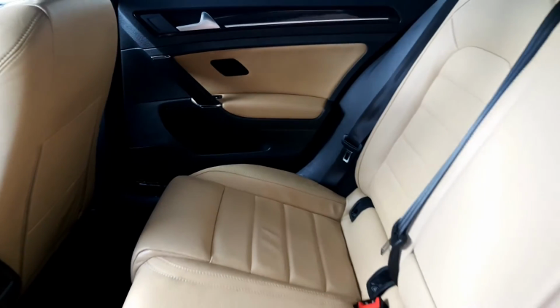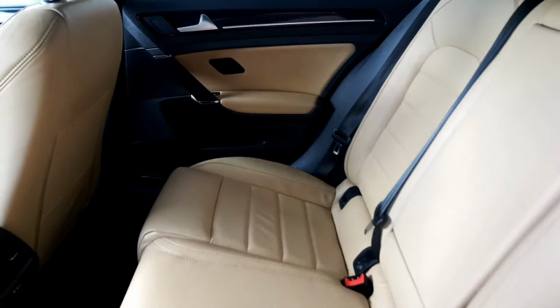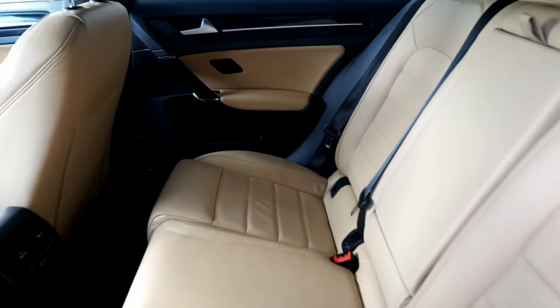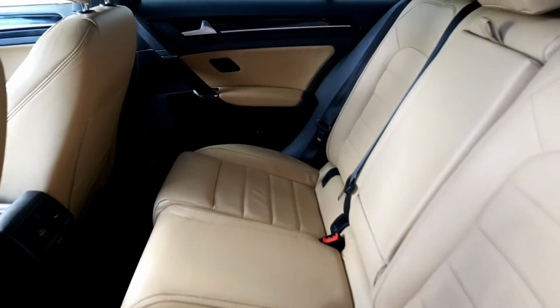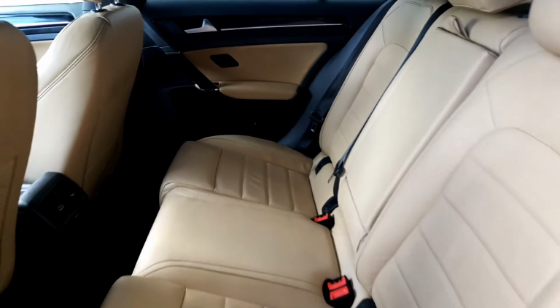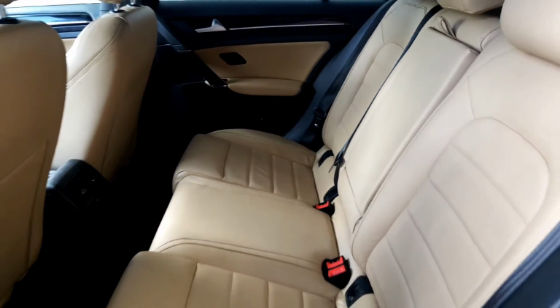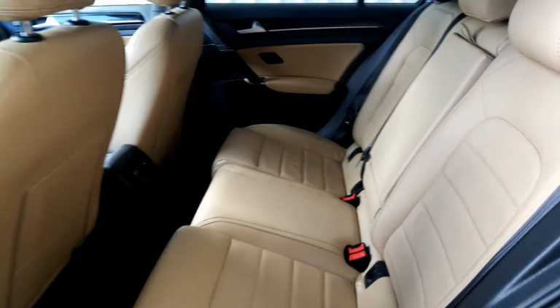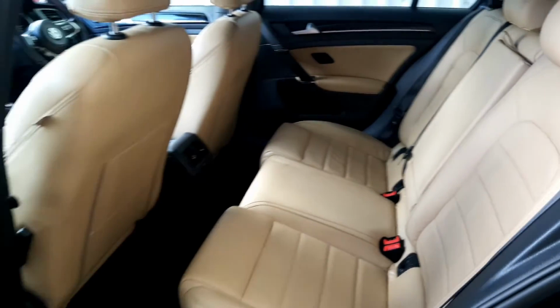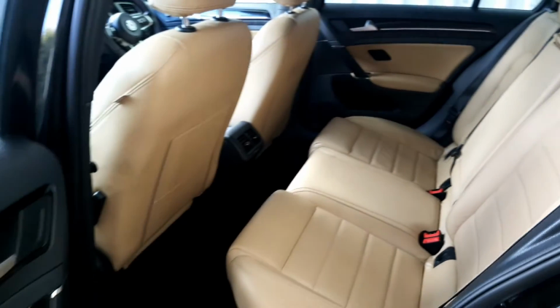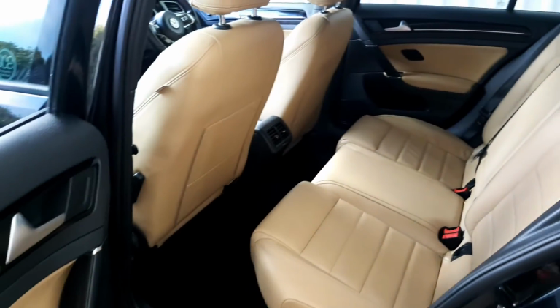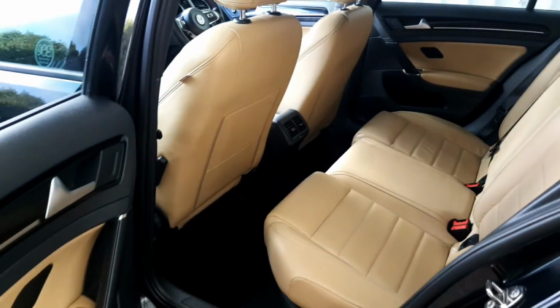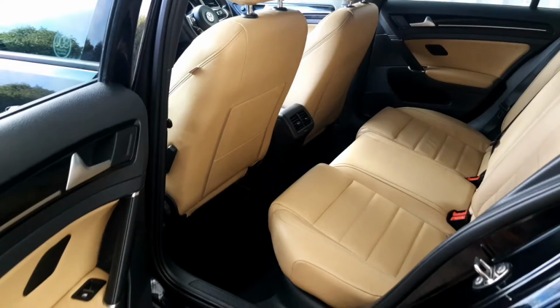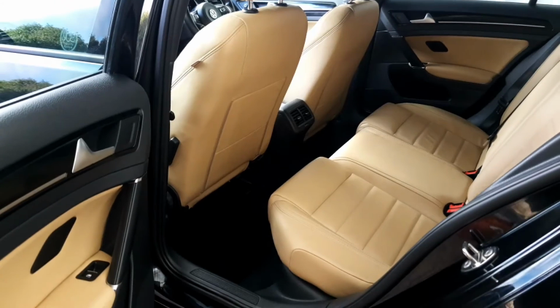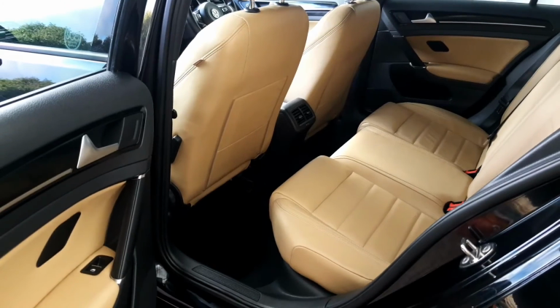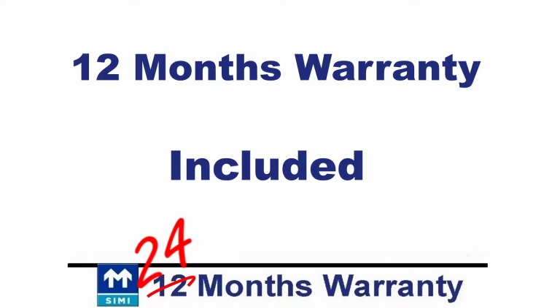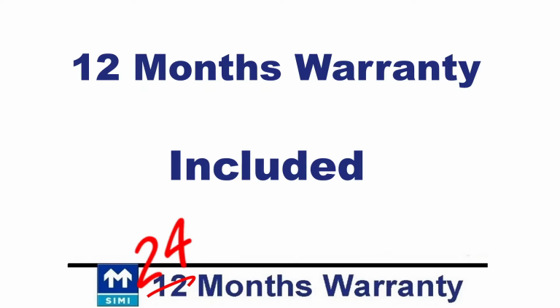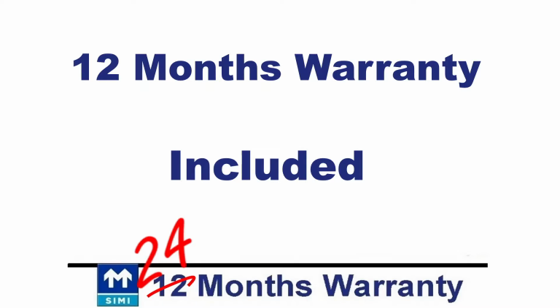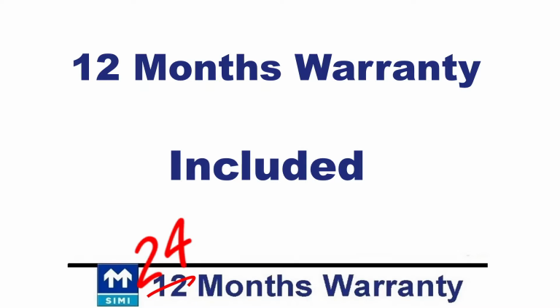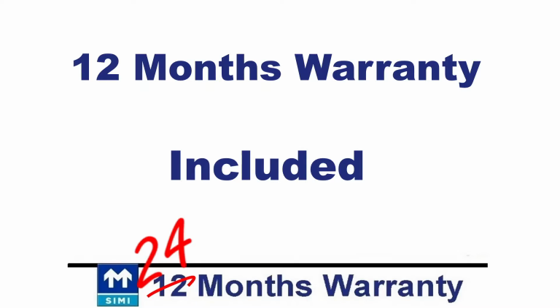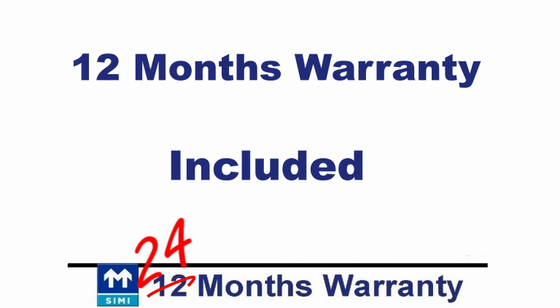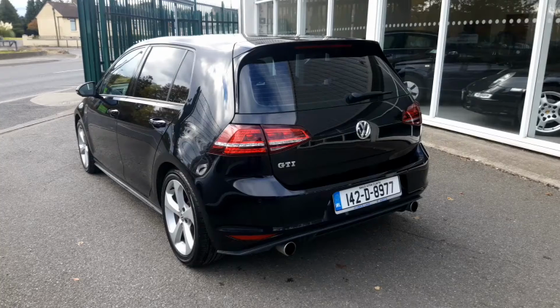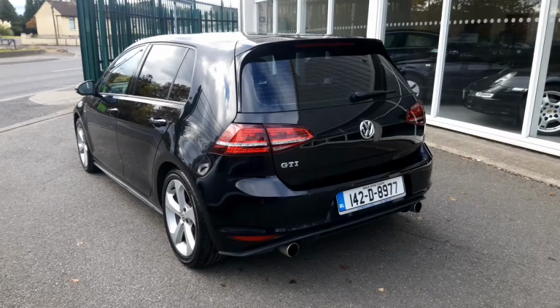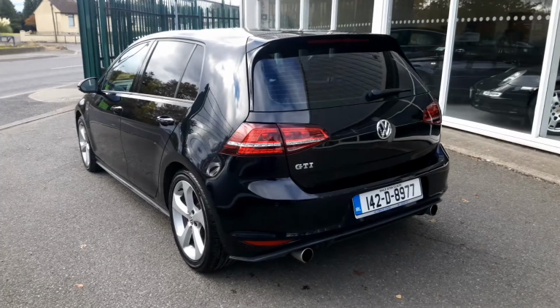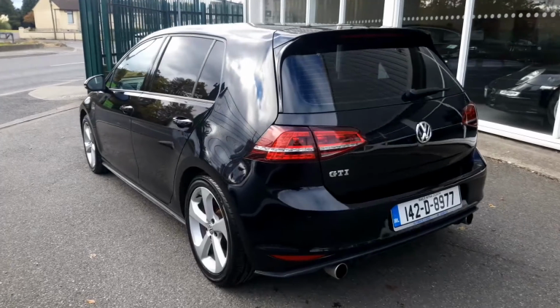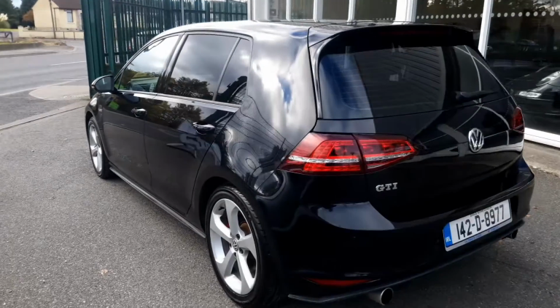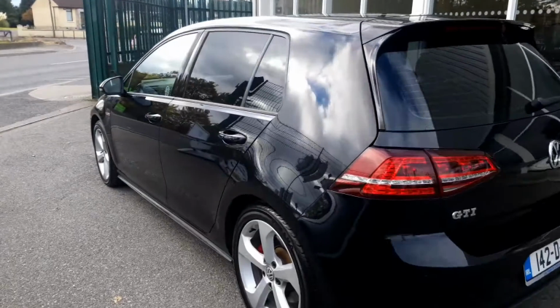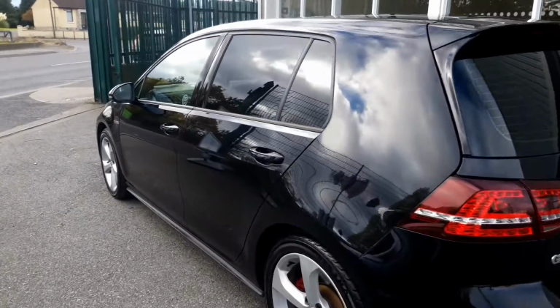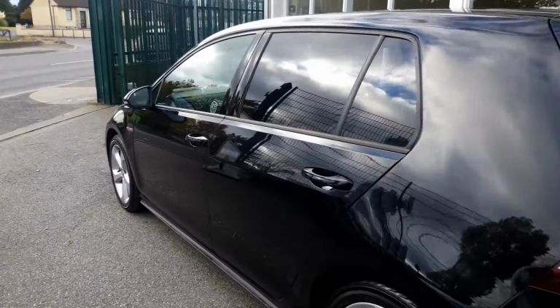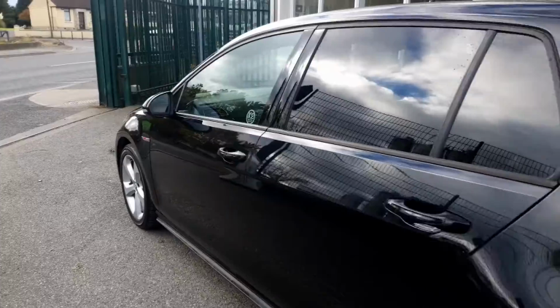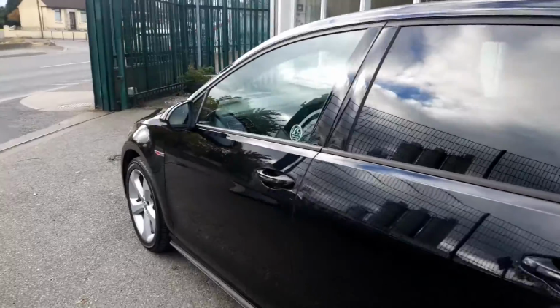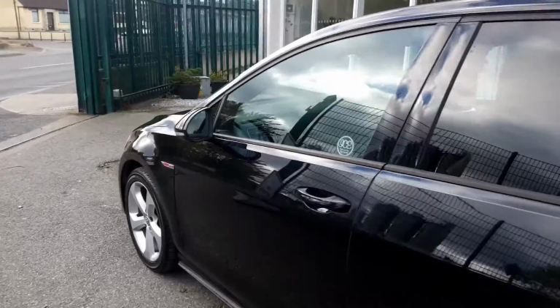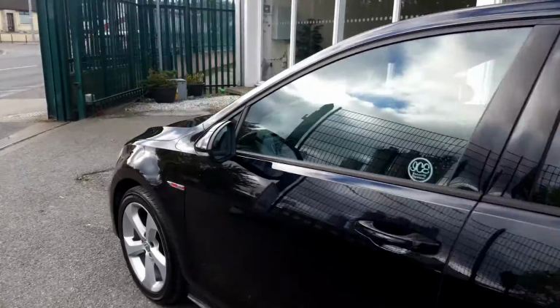12 months warranty is included, however this may be extended to 24 months warranty if required. And the paintwork has a real gloss which is in keeping with such a low mileage car.